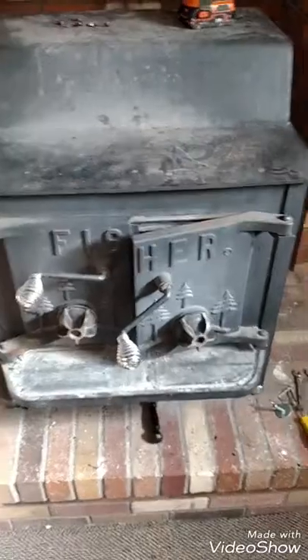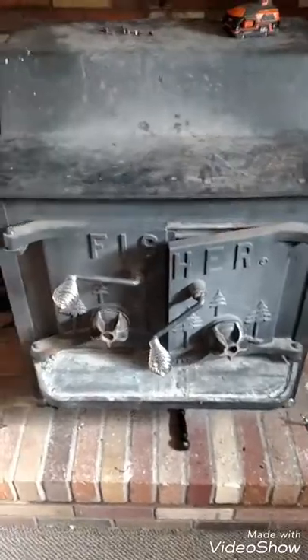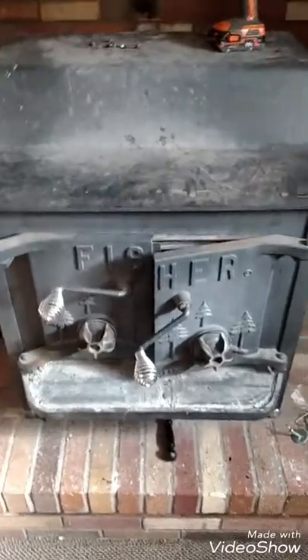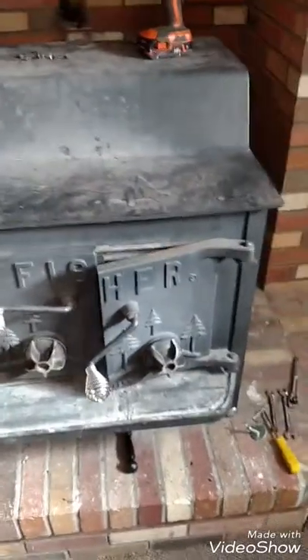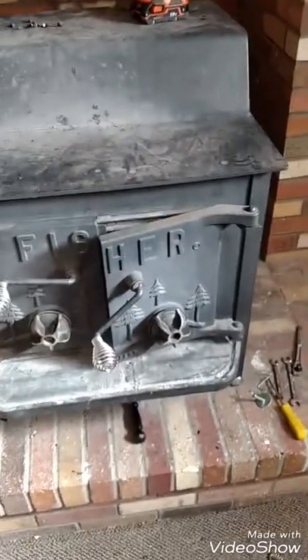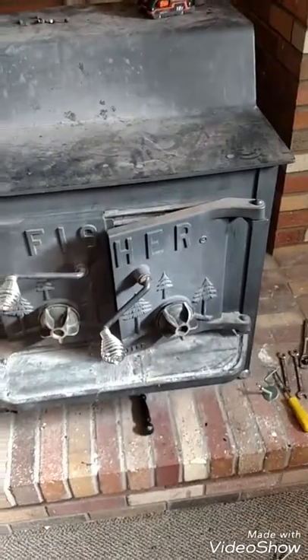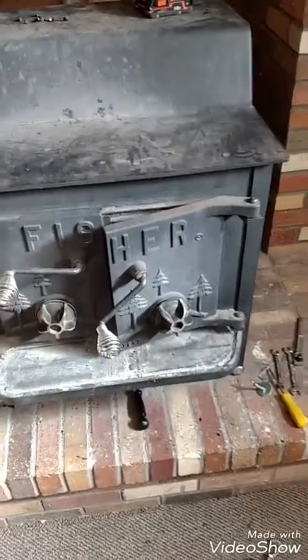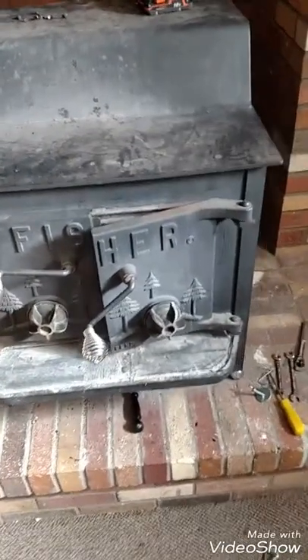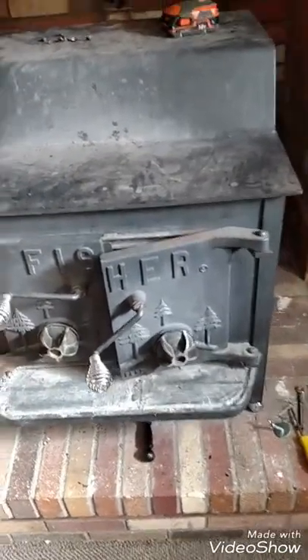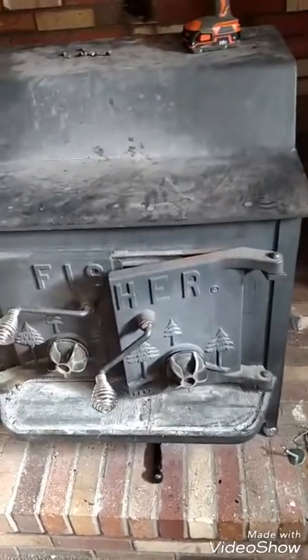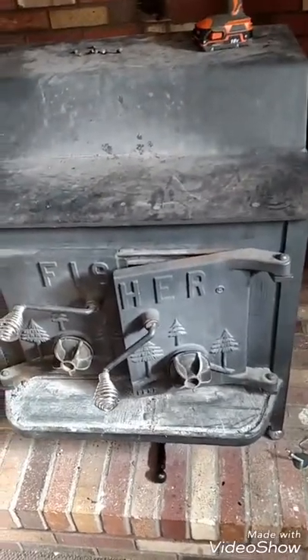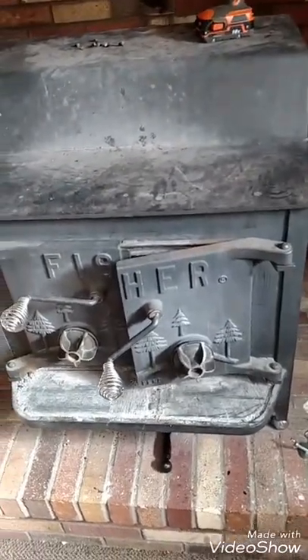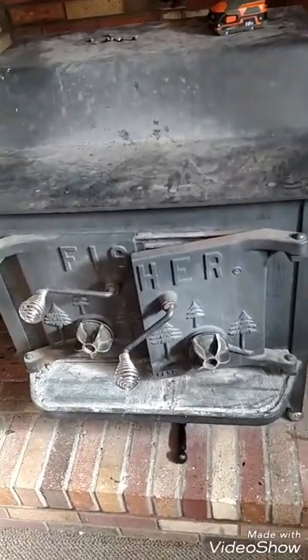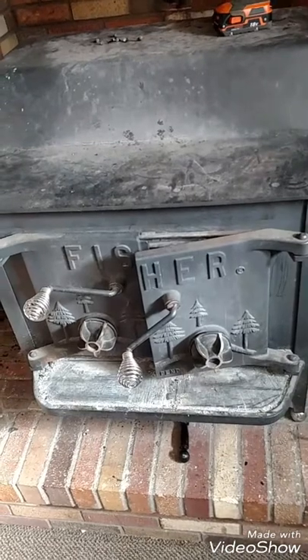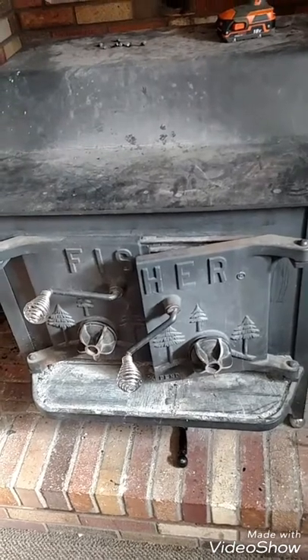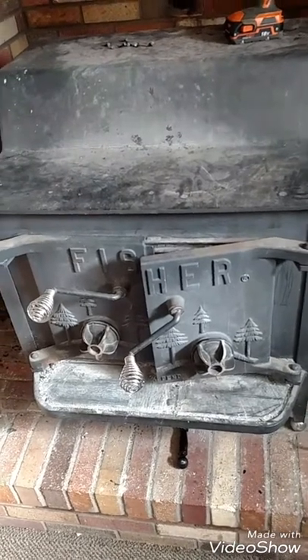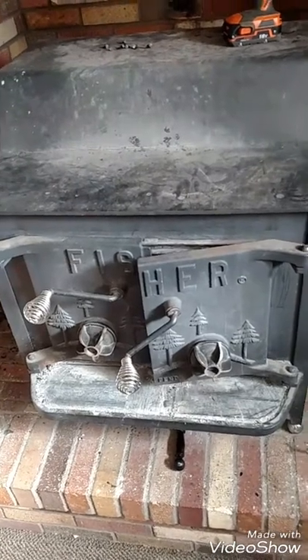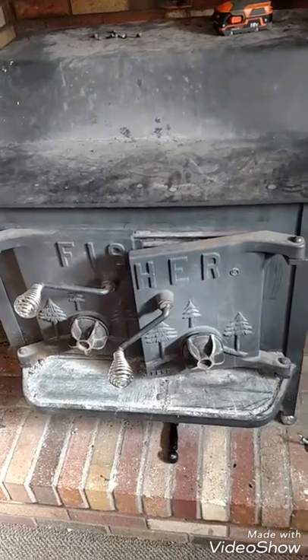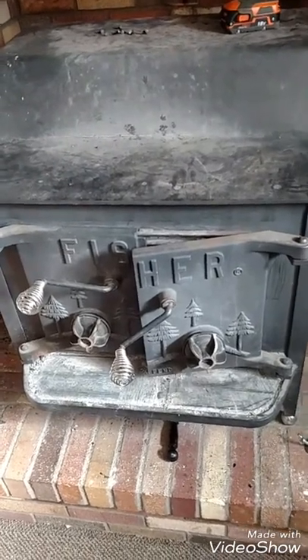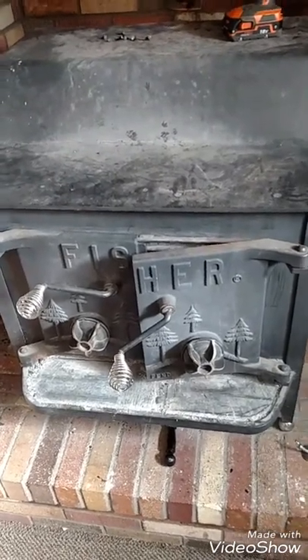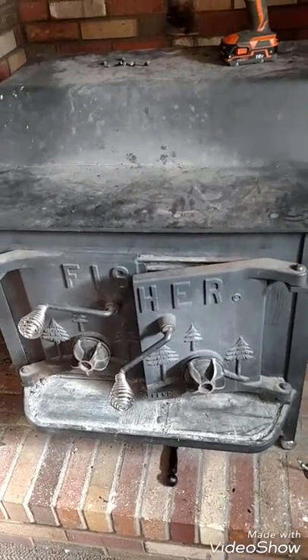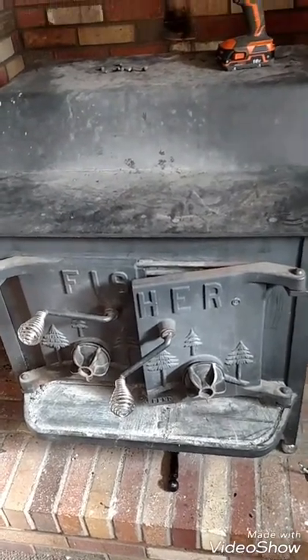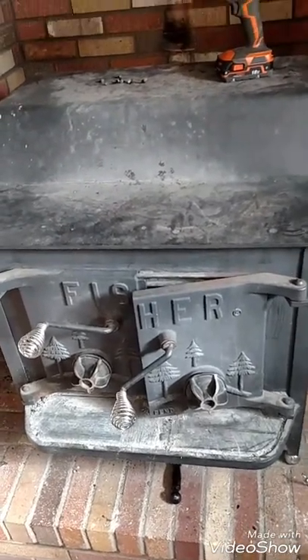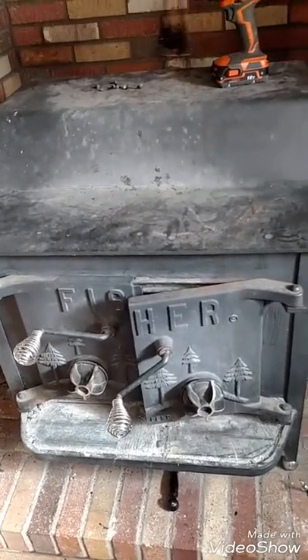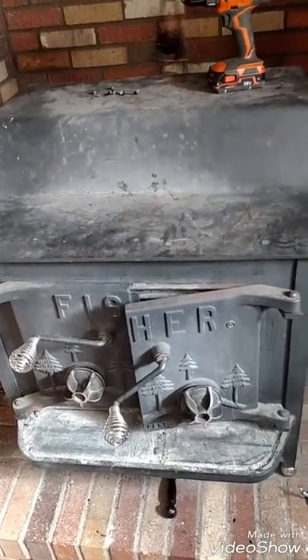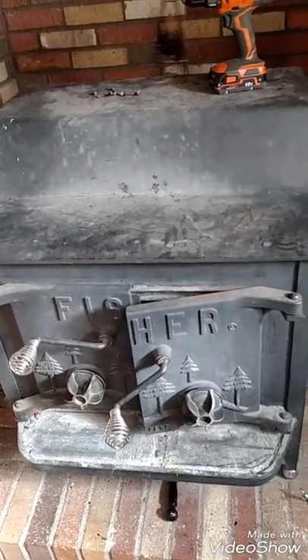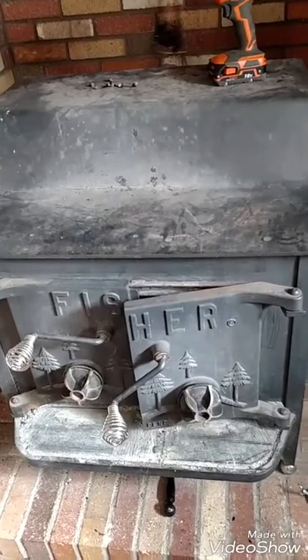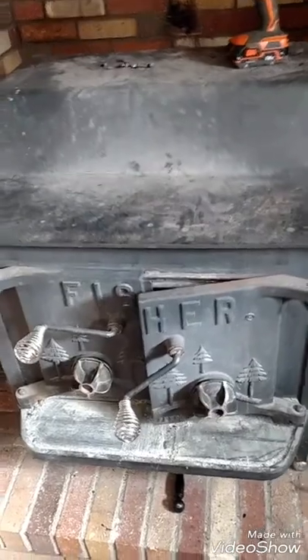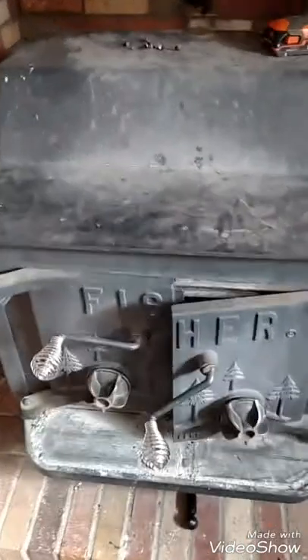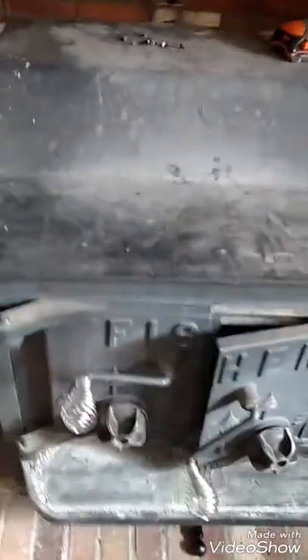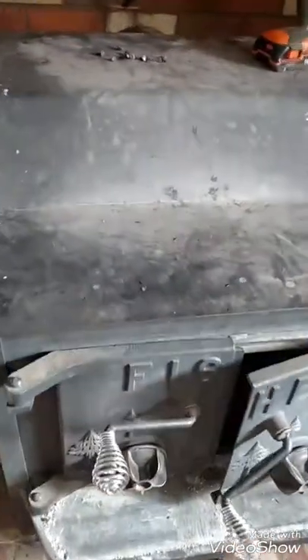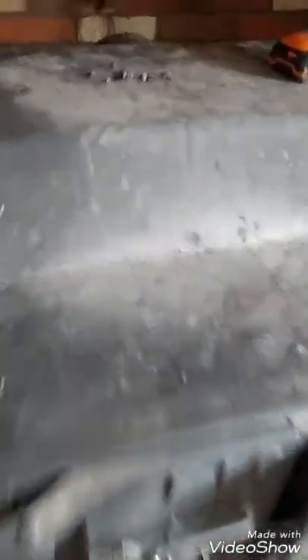My chimney — the damper wouldn't work, it wouldn't catch when I'd spin it around. I missed the first part of this little tutorial. Anyways, here's my fireplace.